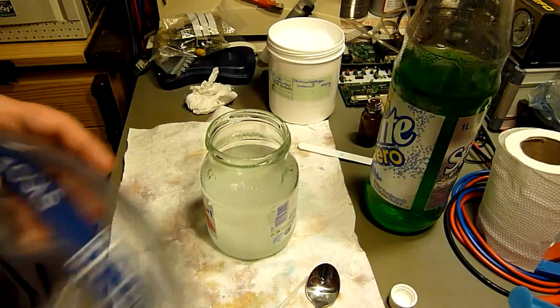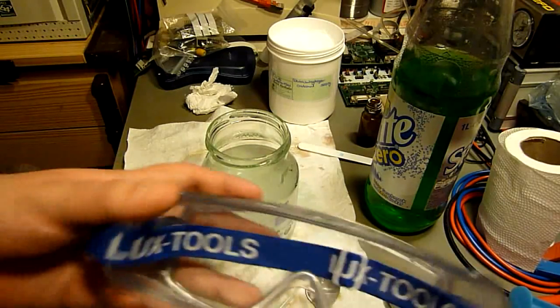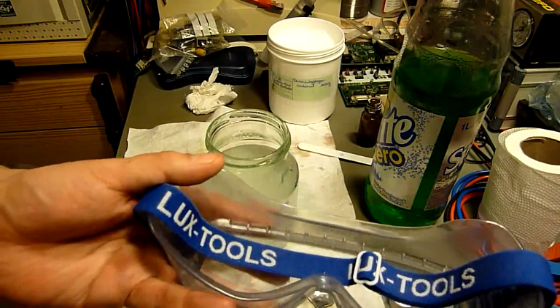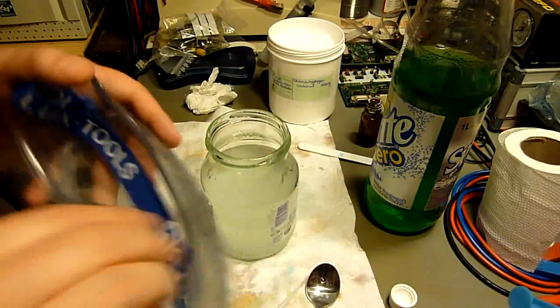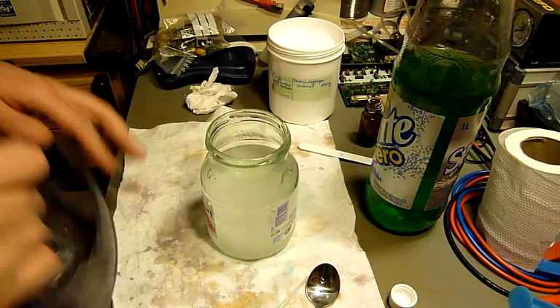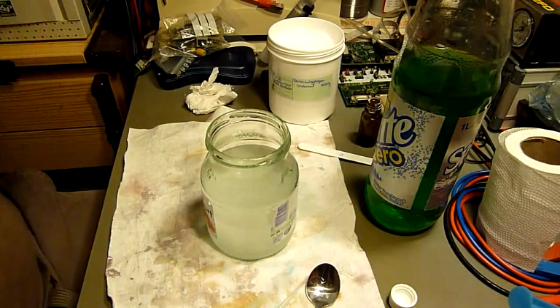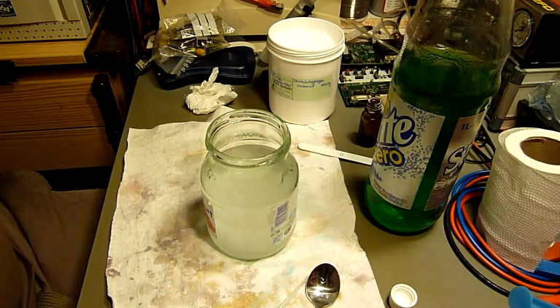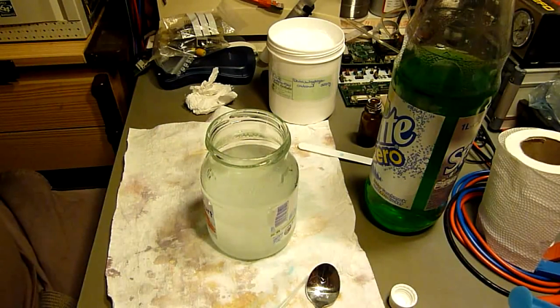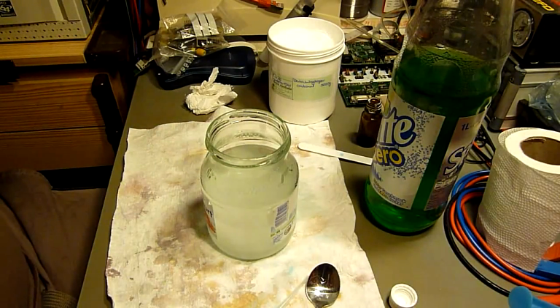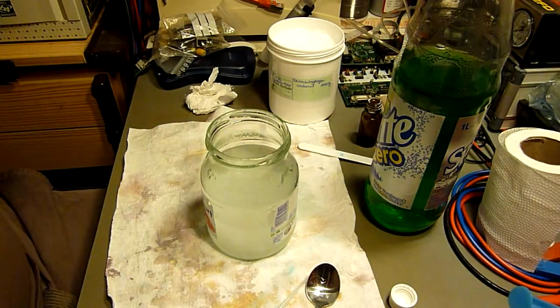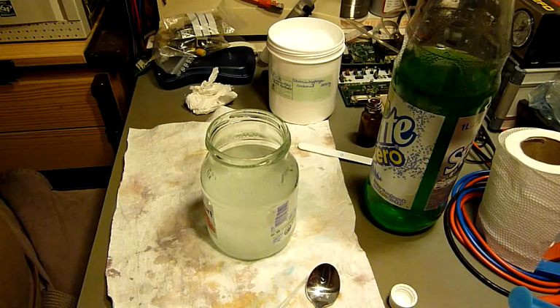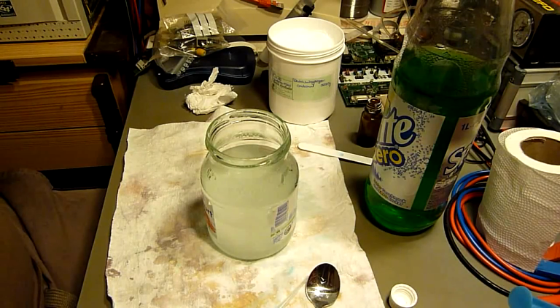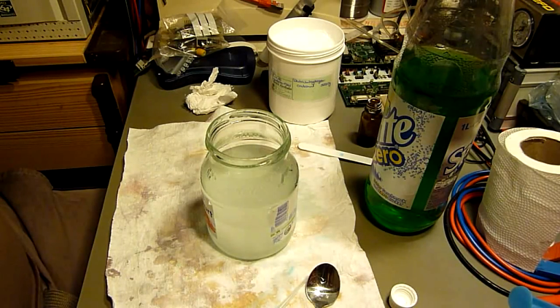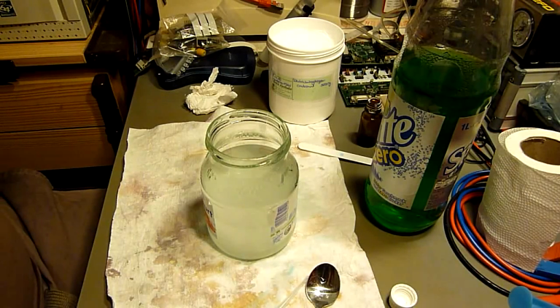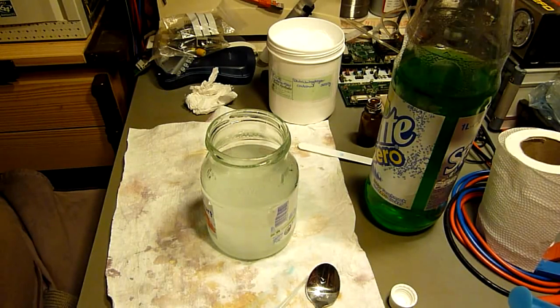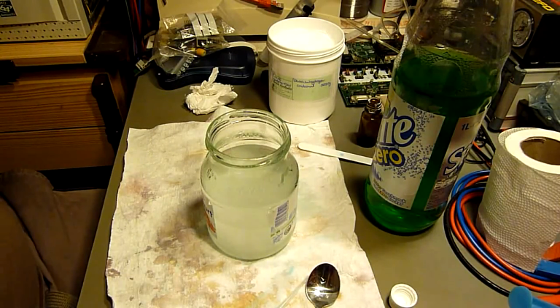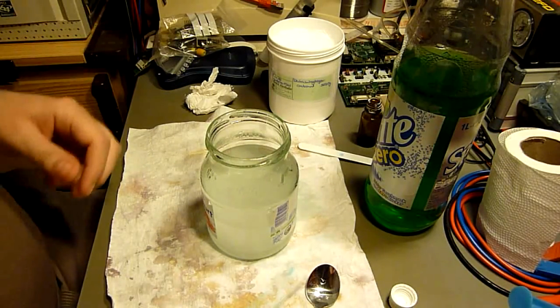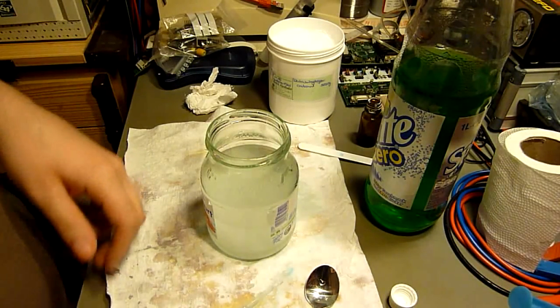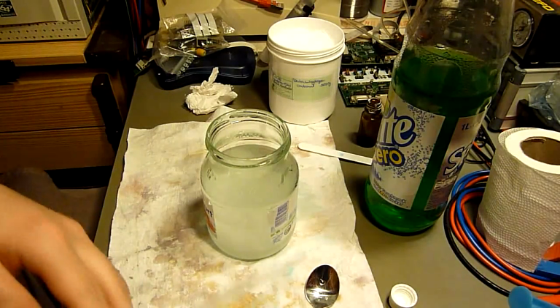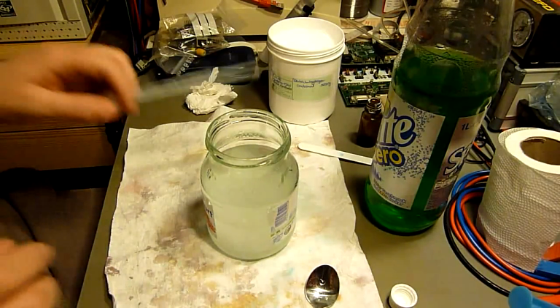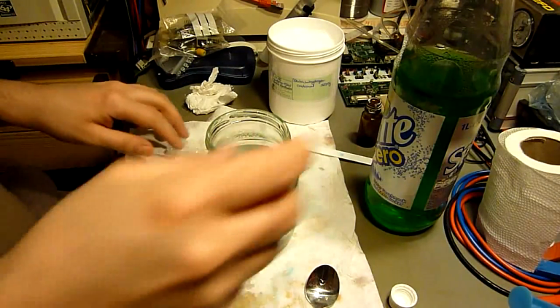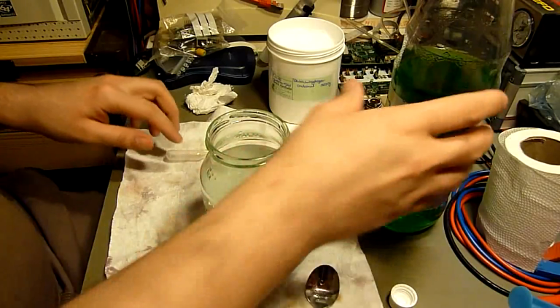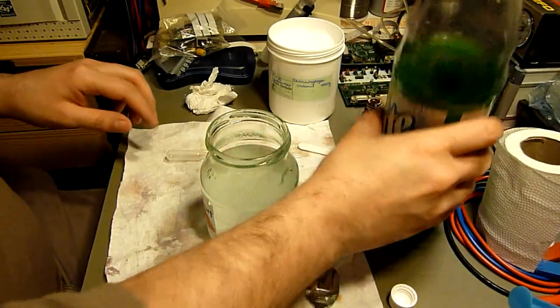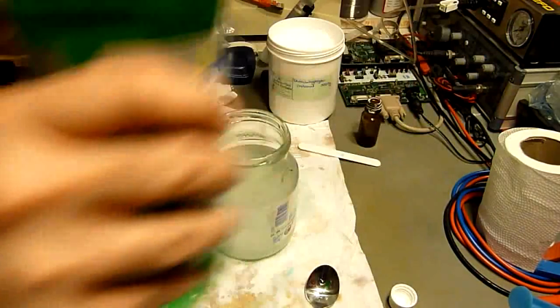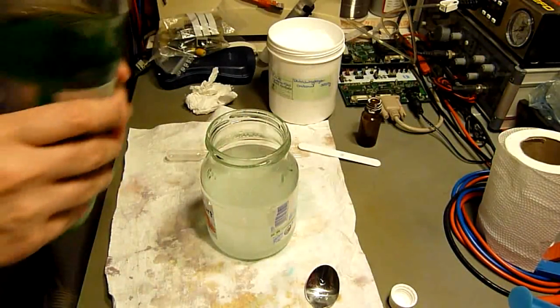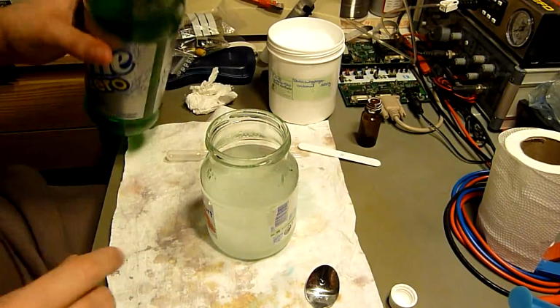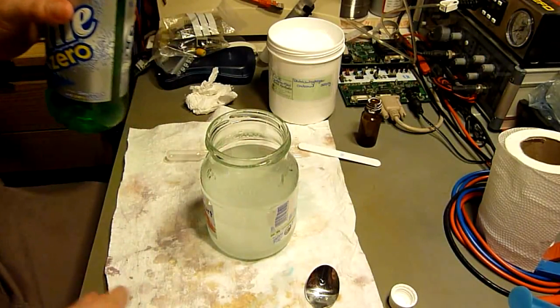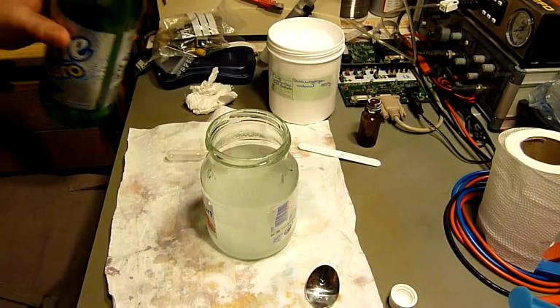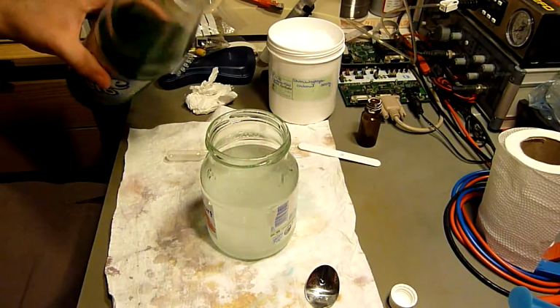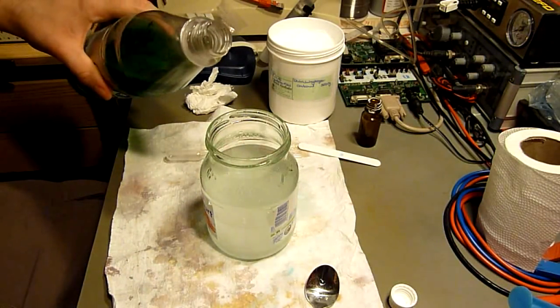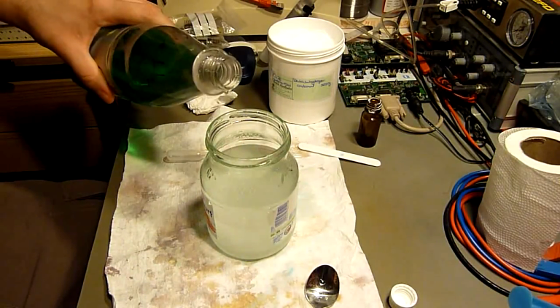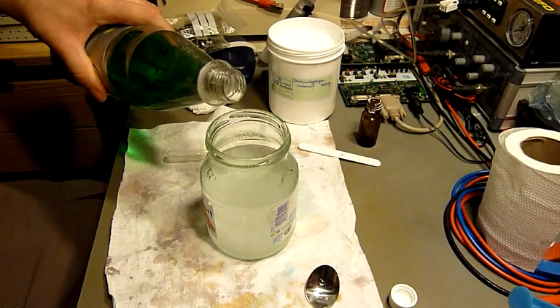I'm wearing protective glasses, just in case it should spread around so it doesn't hit my eyes. Now let's start the reaction and look what happens.